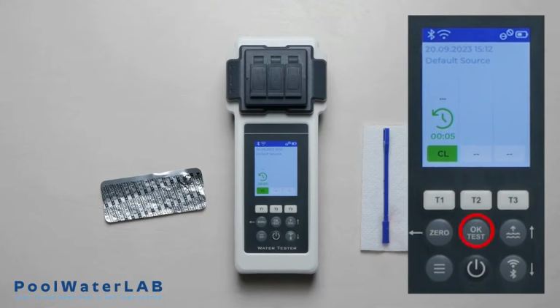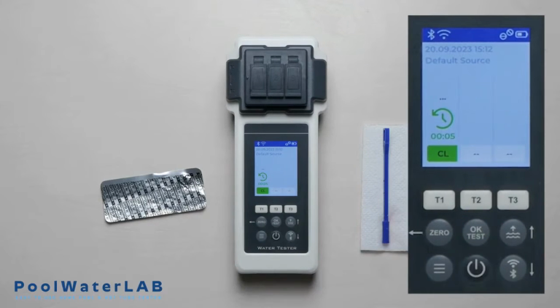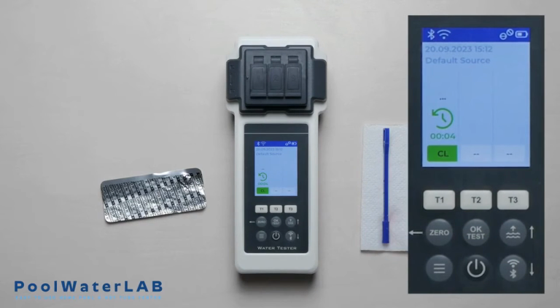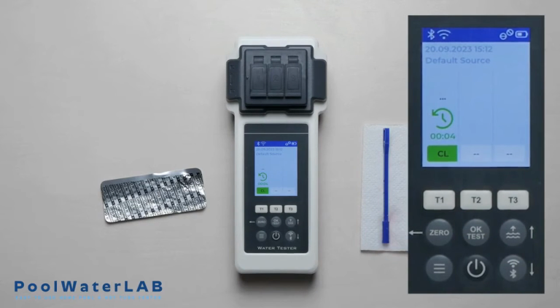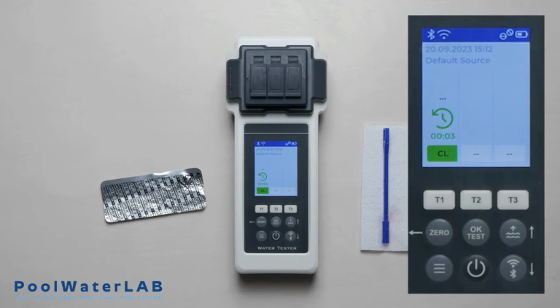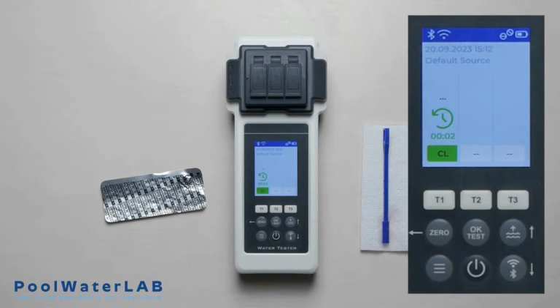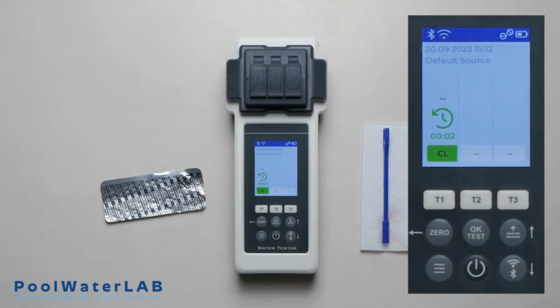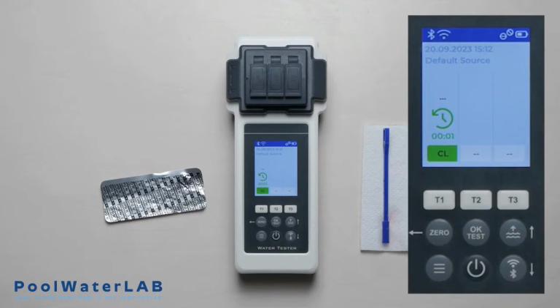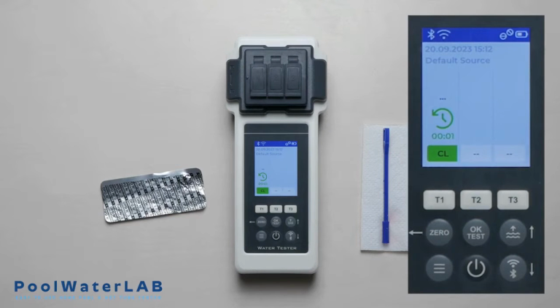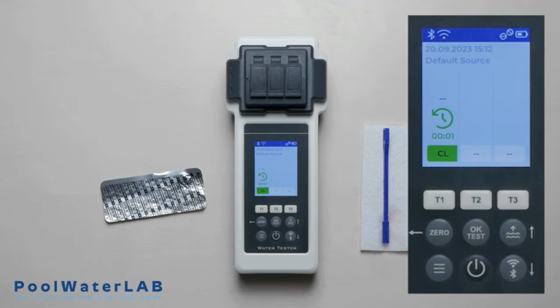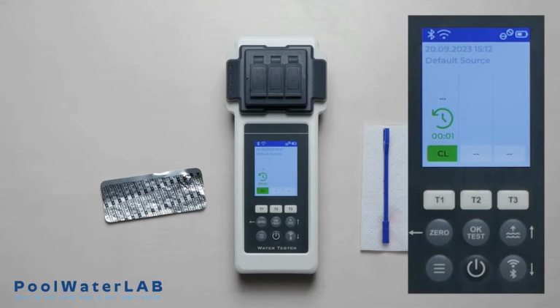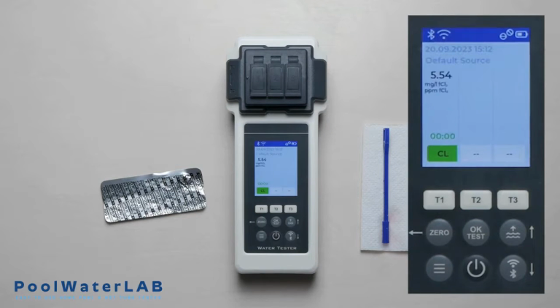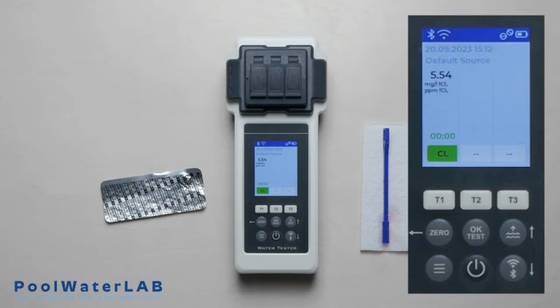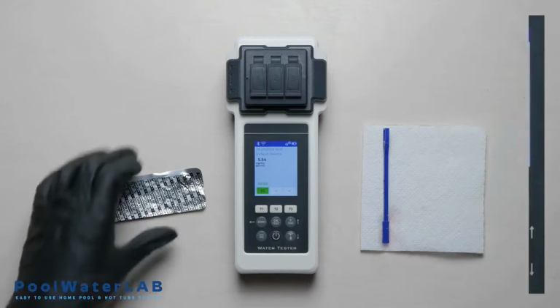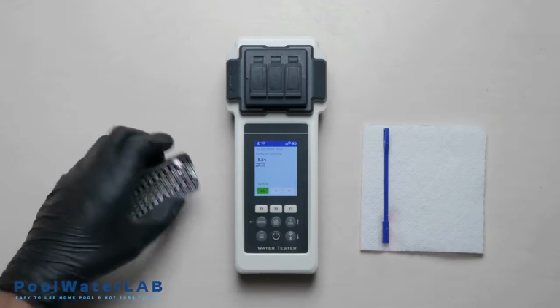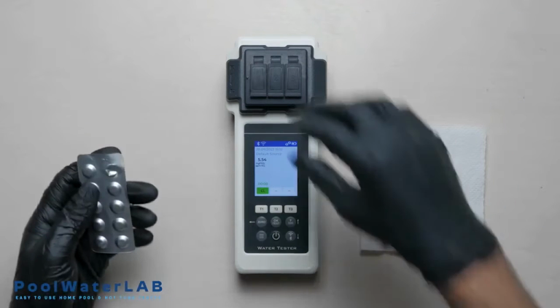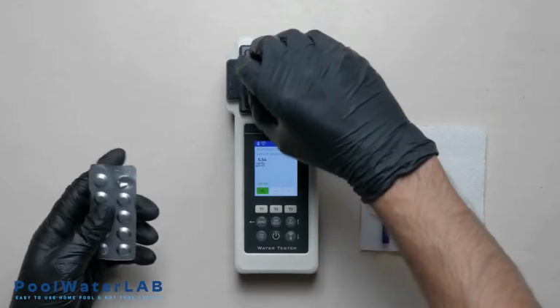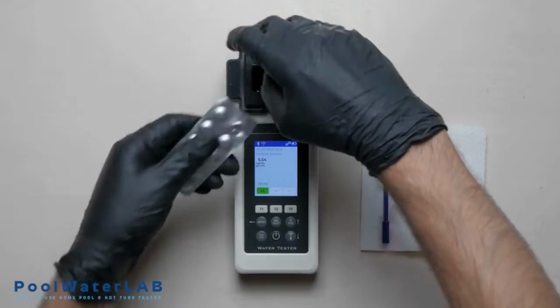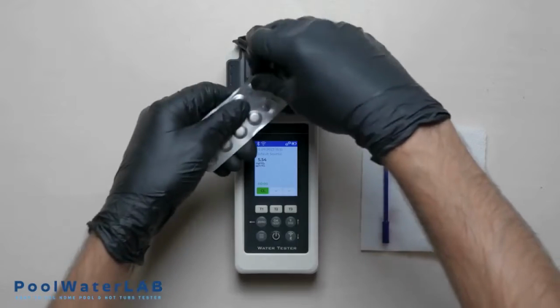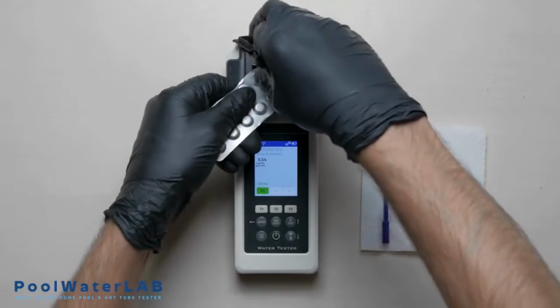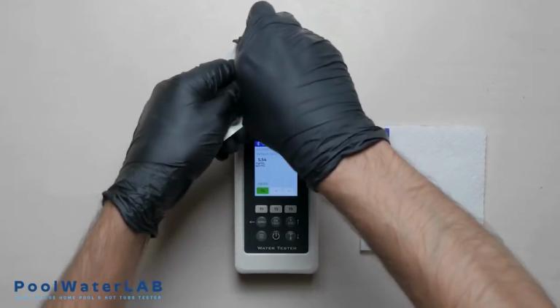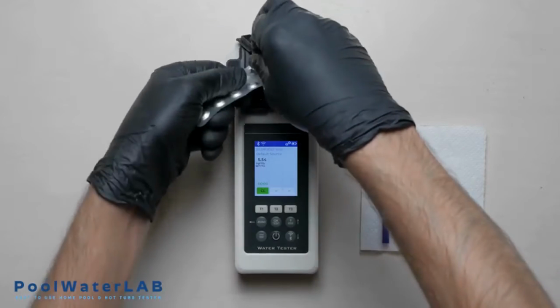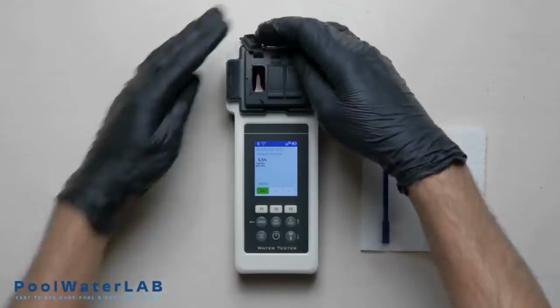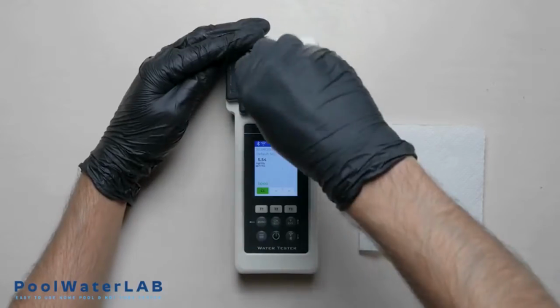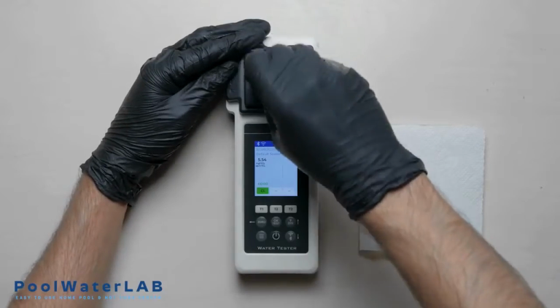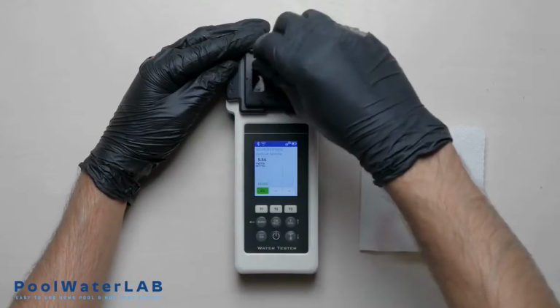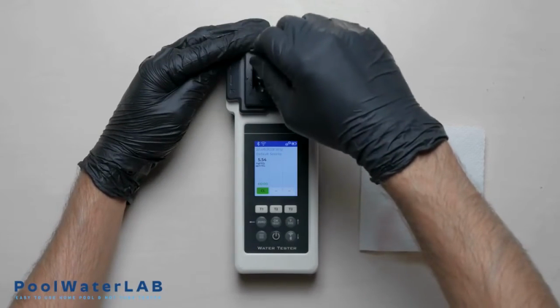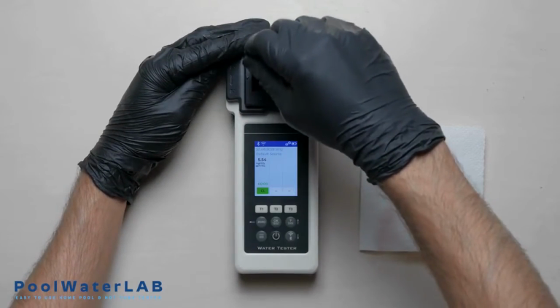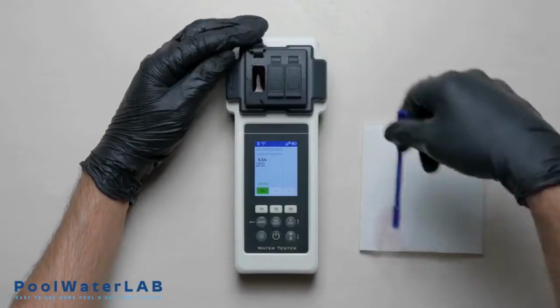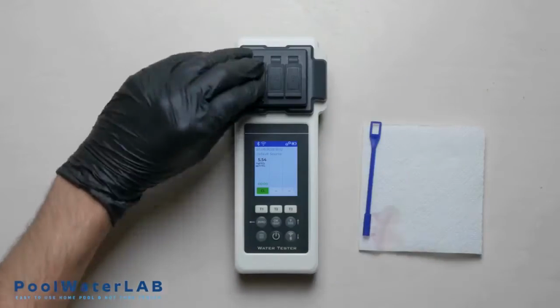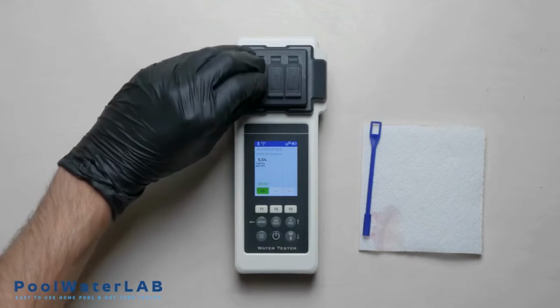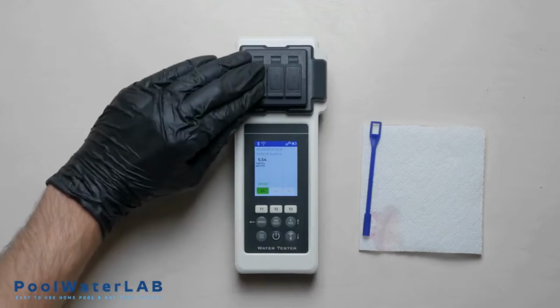Wait until the countdown ends and the test results of total chlorine appear. Then add the tablet of DPD number 3 directly into the same chamber. Crush and stir the tablet, cover the measuring chamber, and press the T1 button.